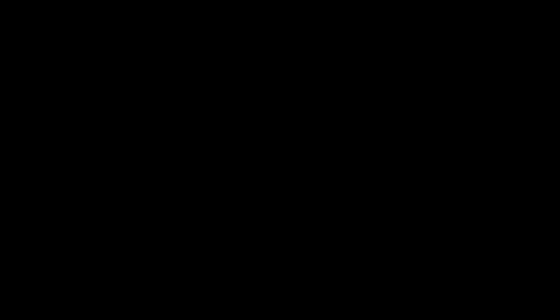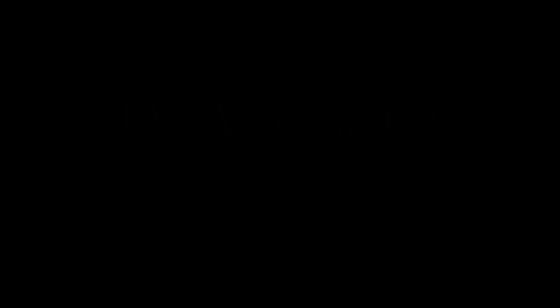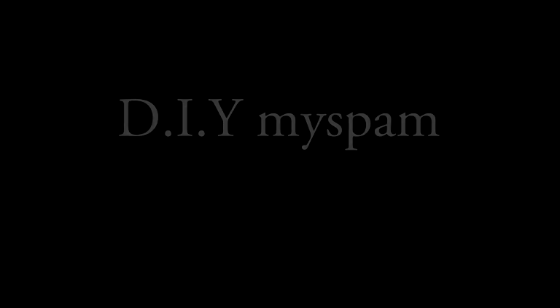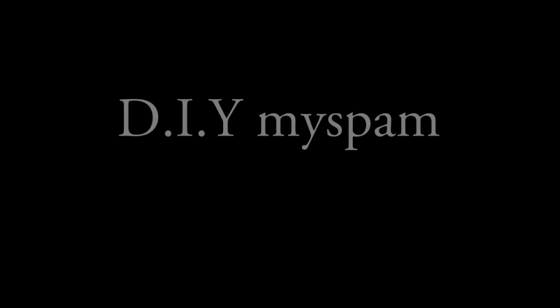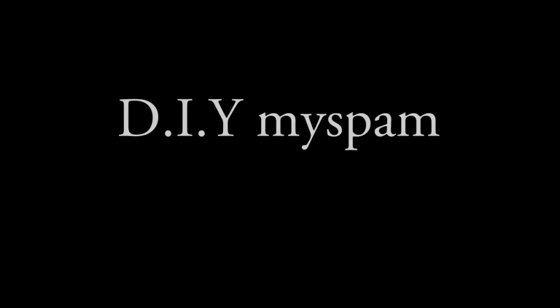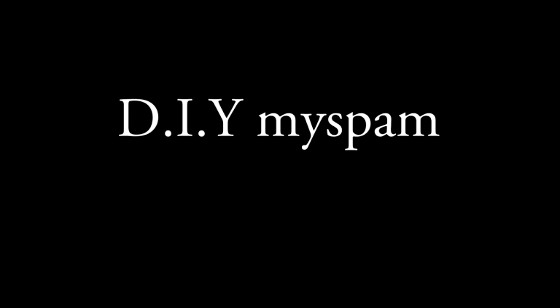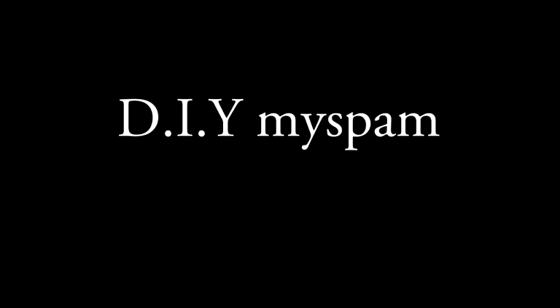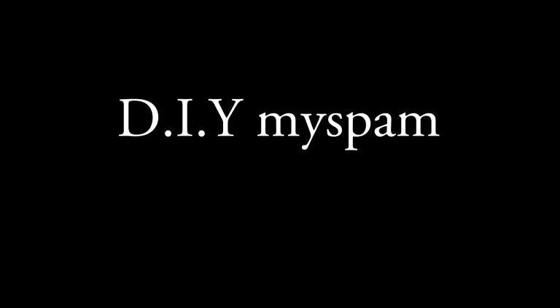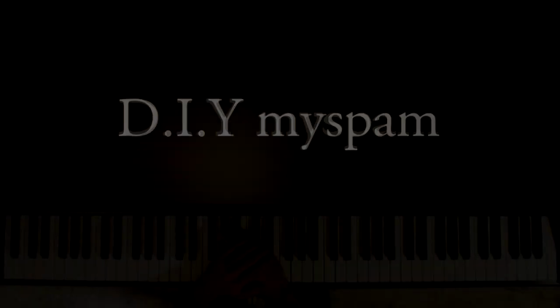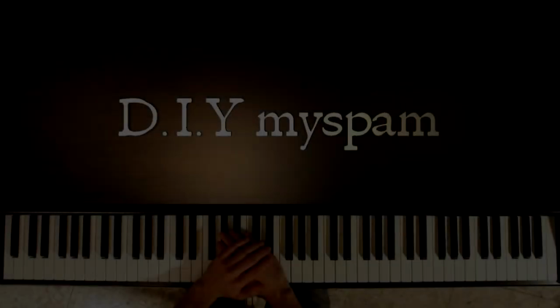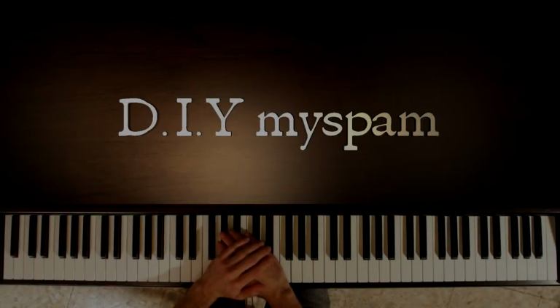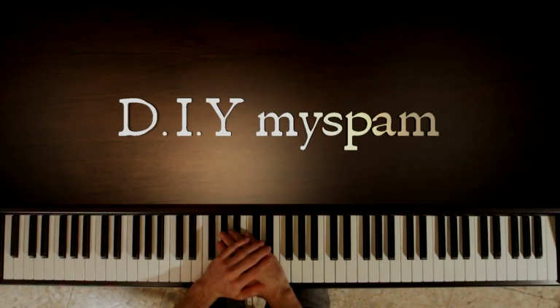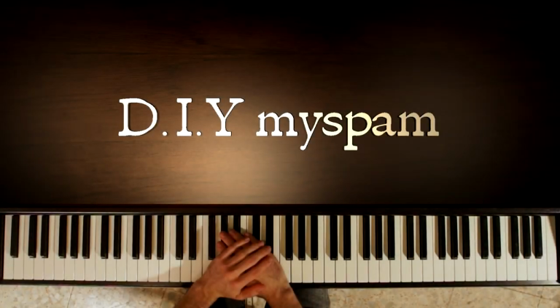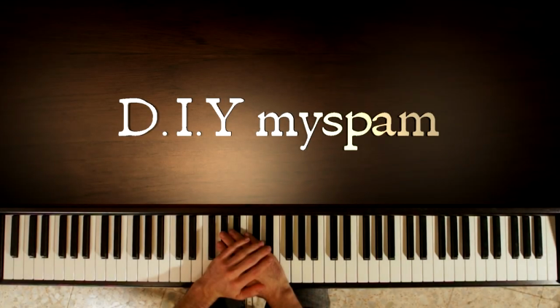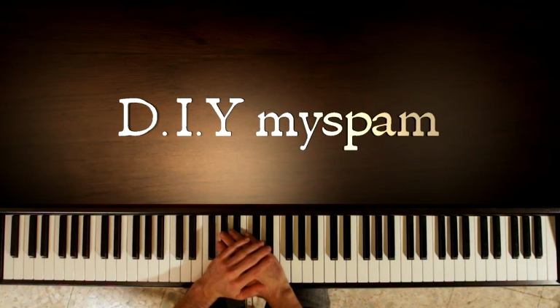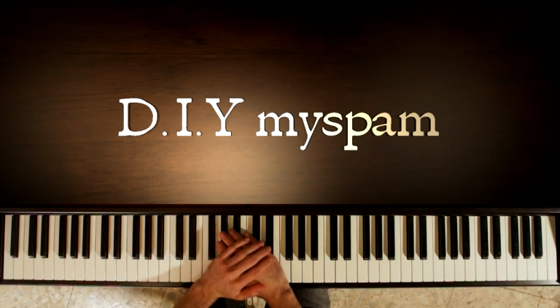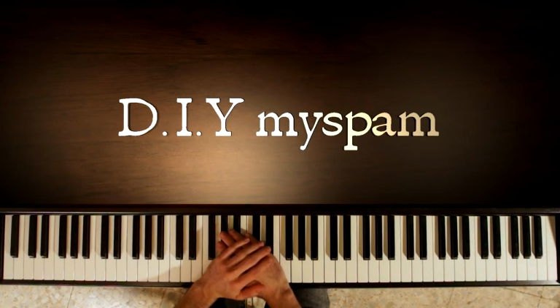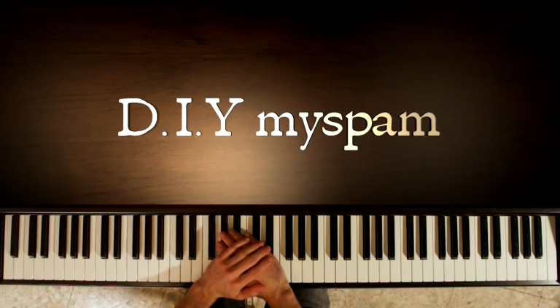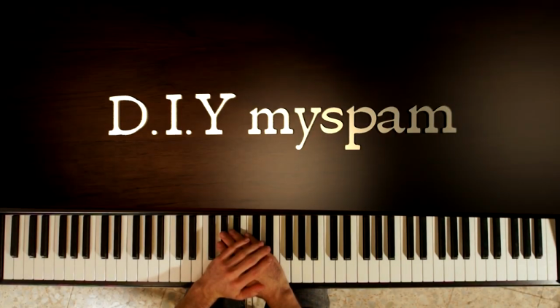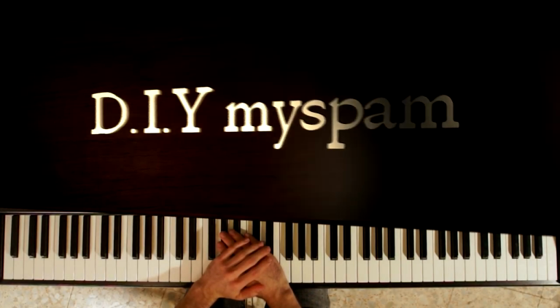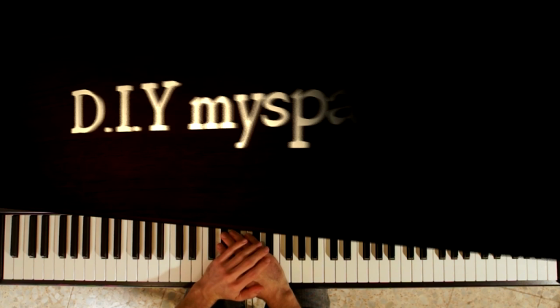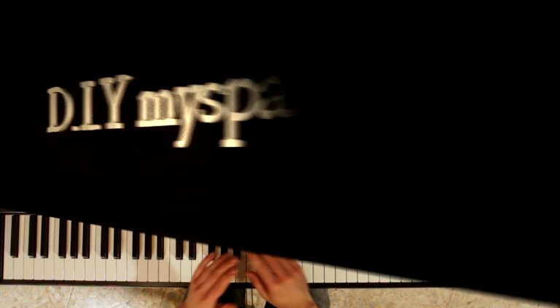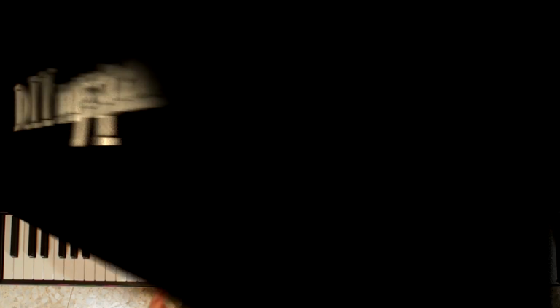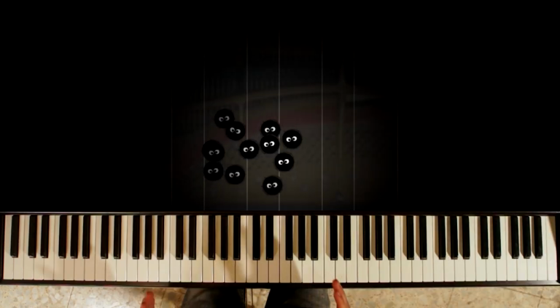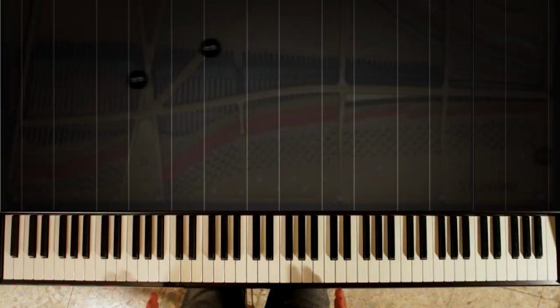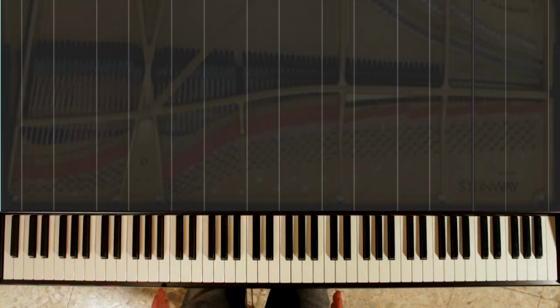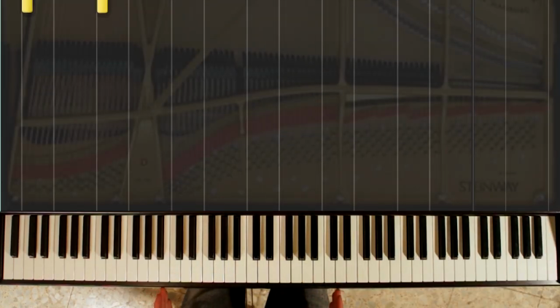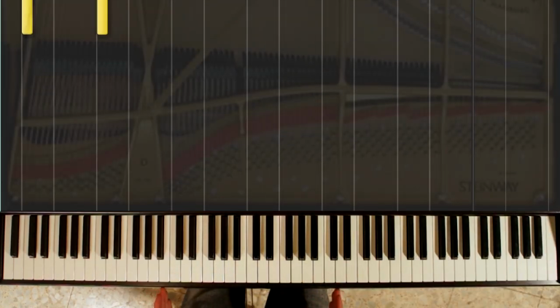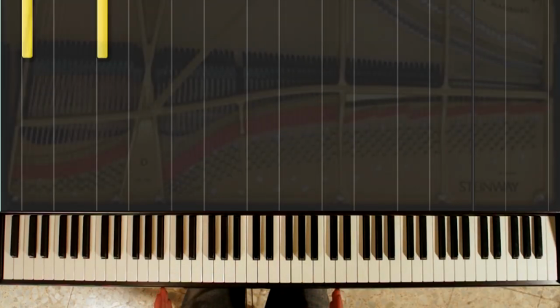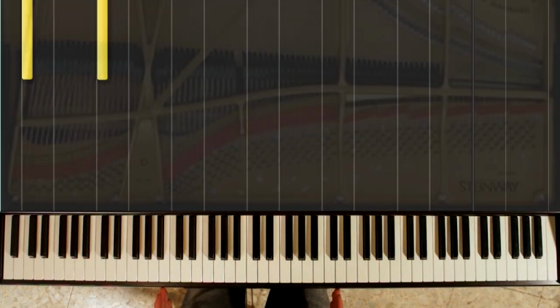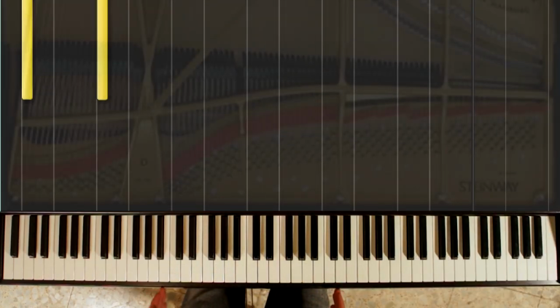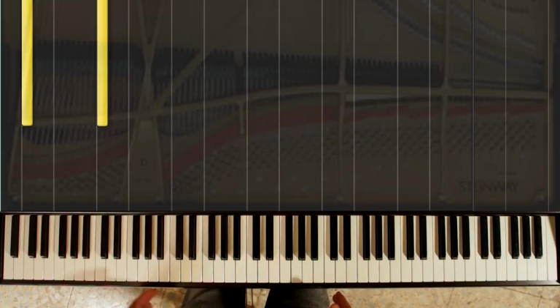Hello and welcome to a short video on how to play DIY My Spam on the piano. First up, the intro.